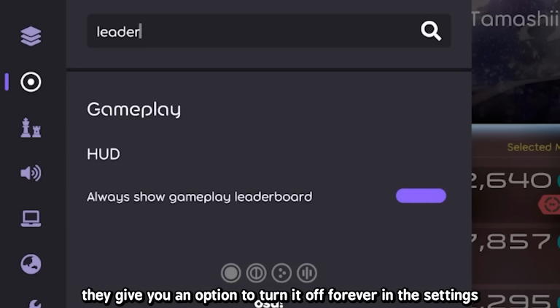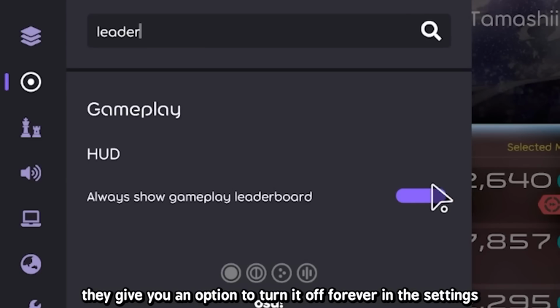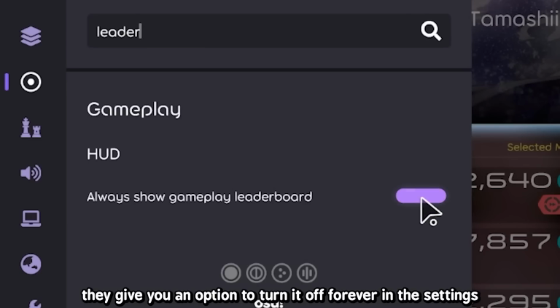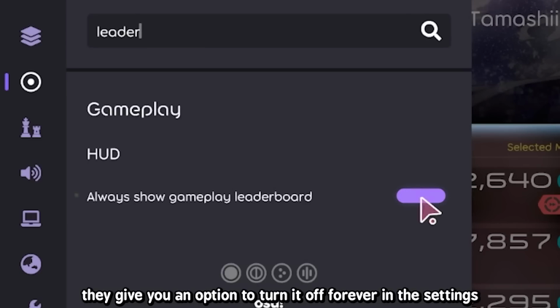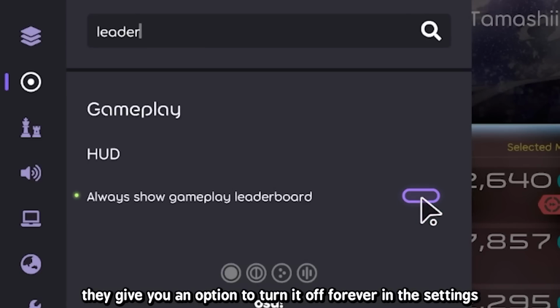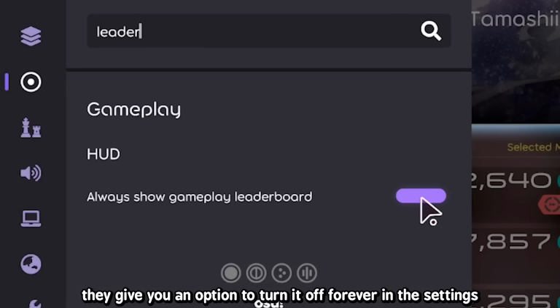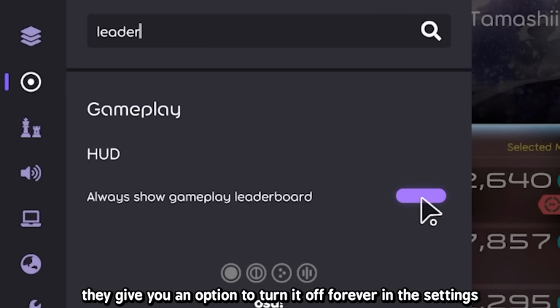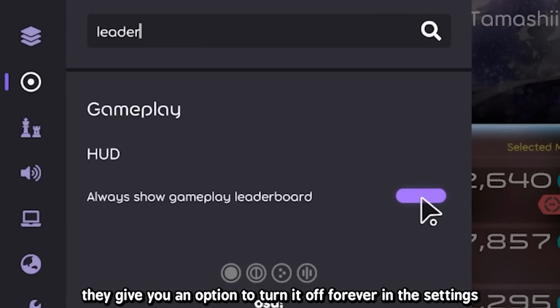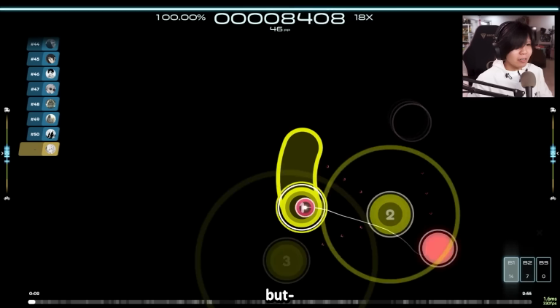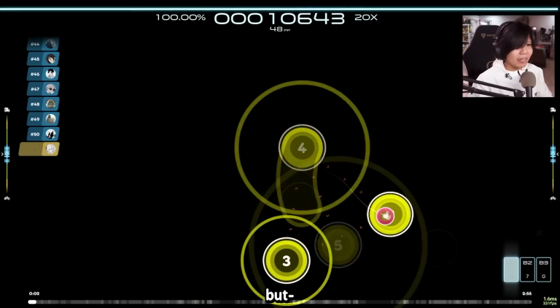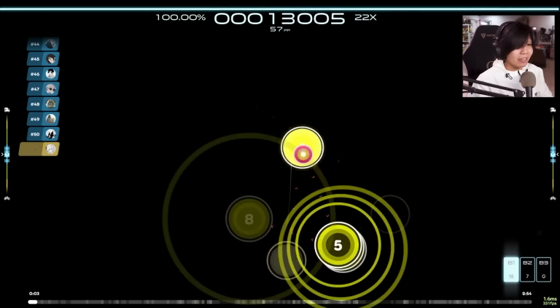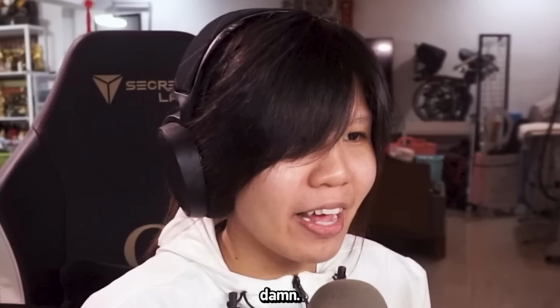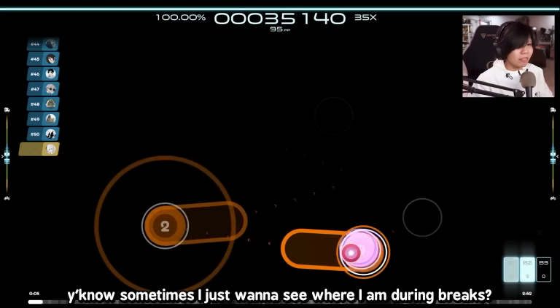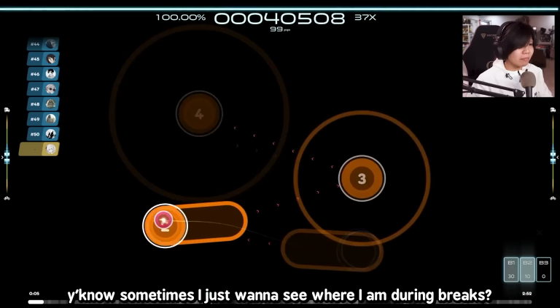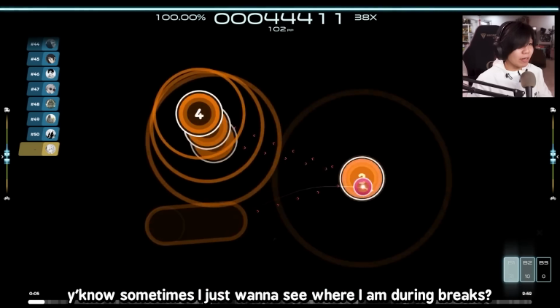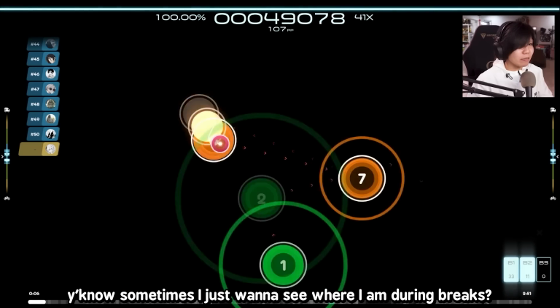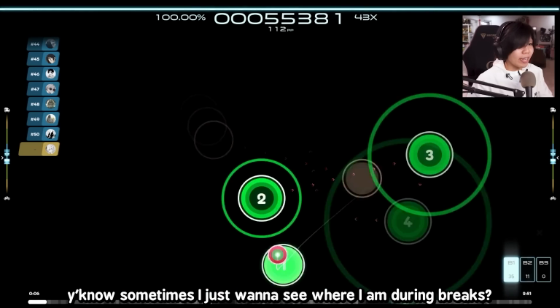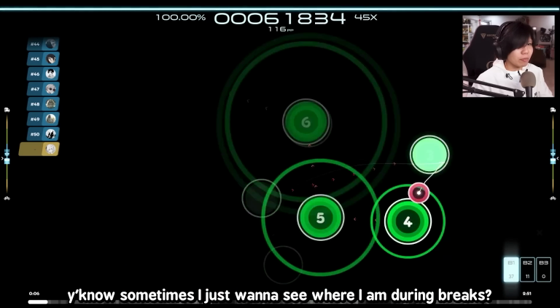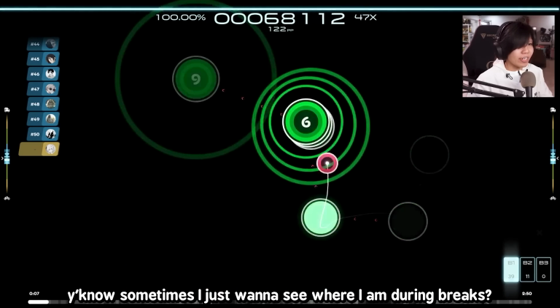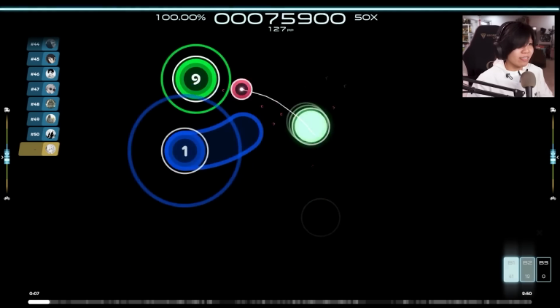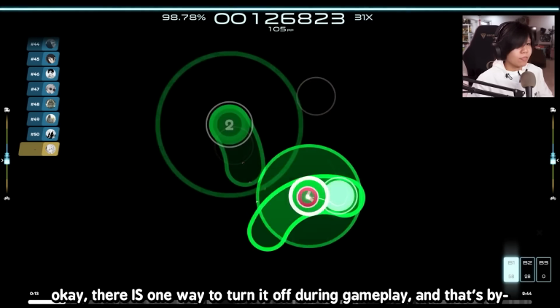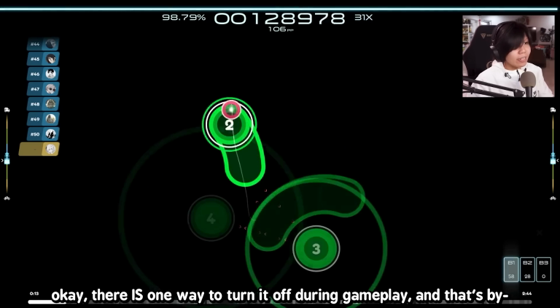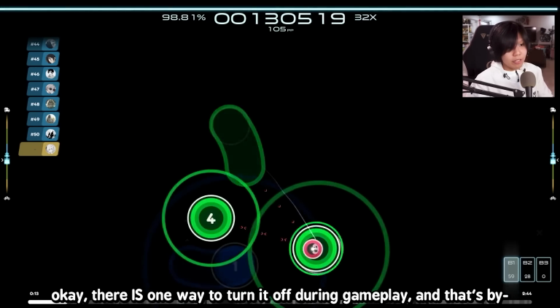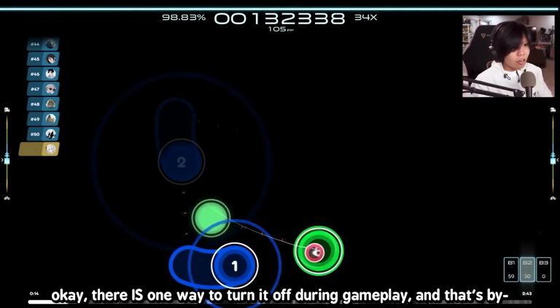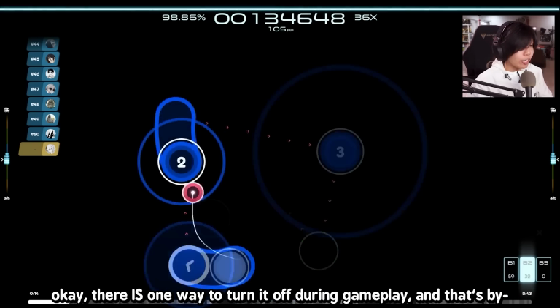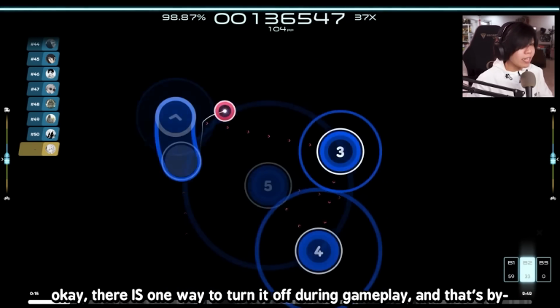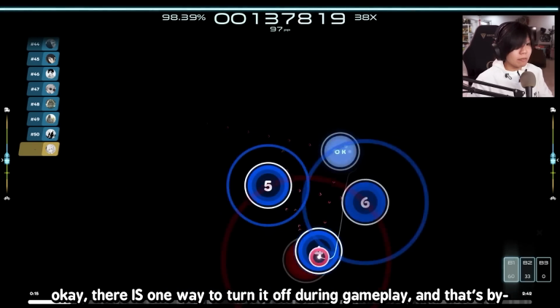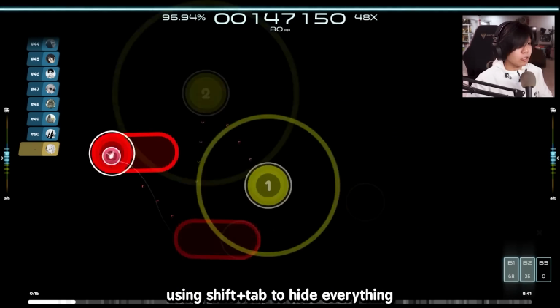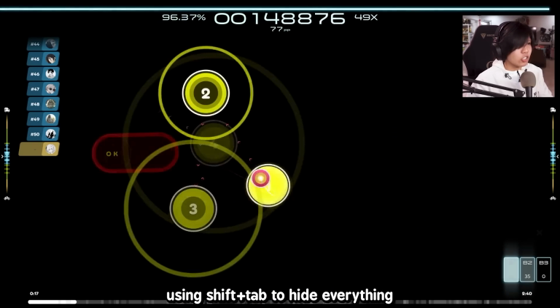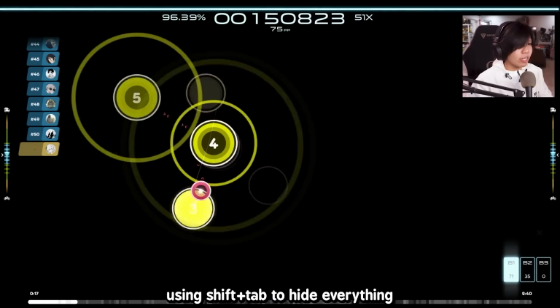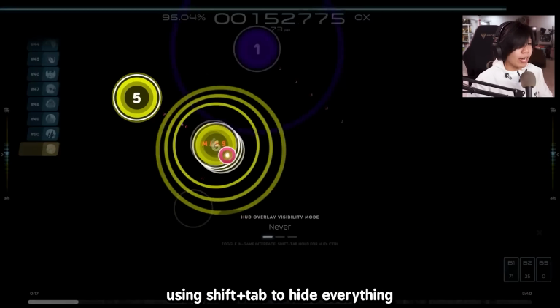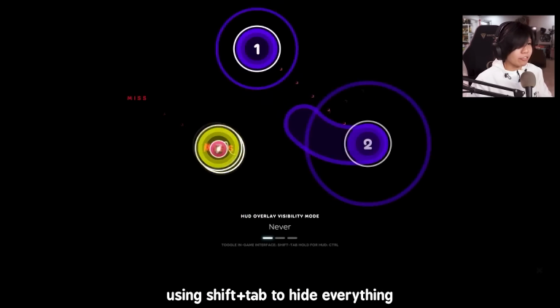They give you an option to turn it off forever in the settings. But sometimes I want to see where I am during breaks. Okay, there is one way to turn it off during gameplay, and that's by using Shift+Tab to hide everything.